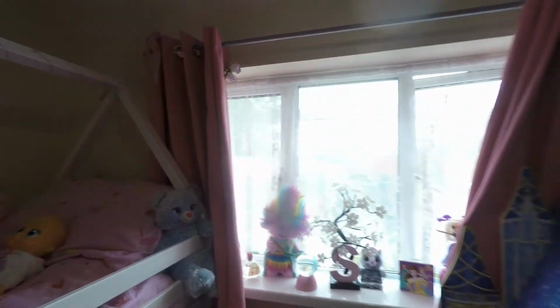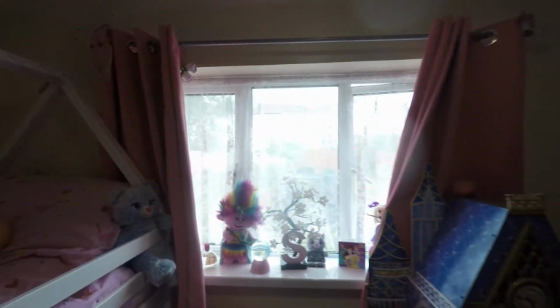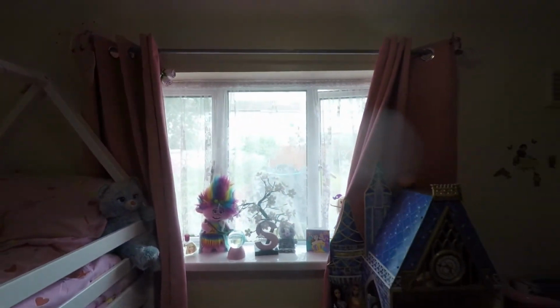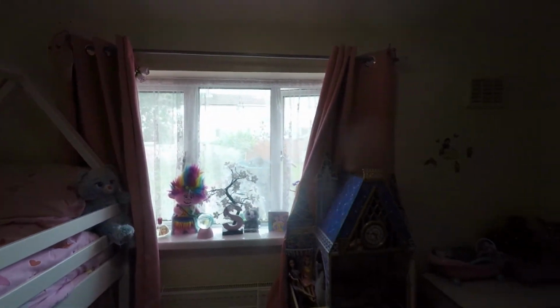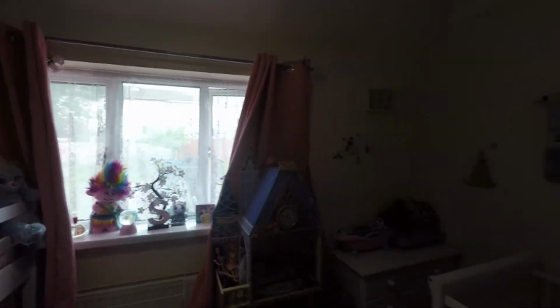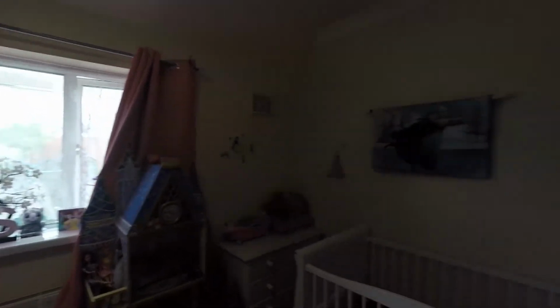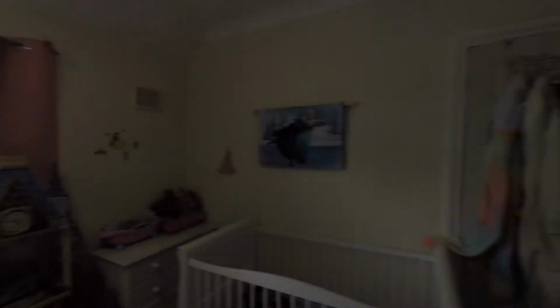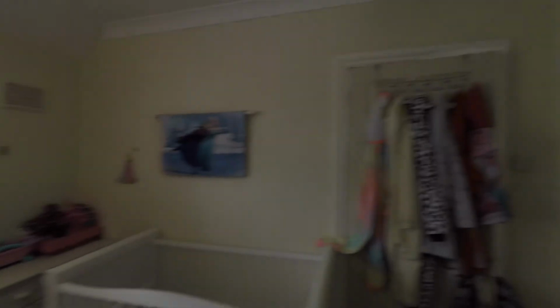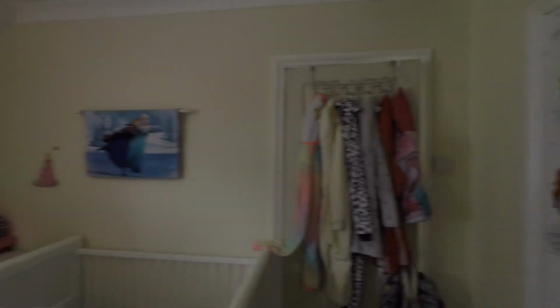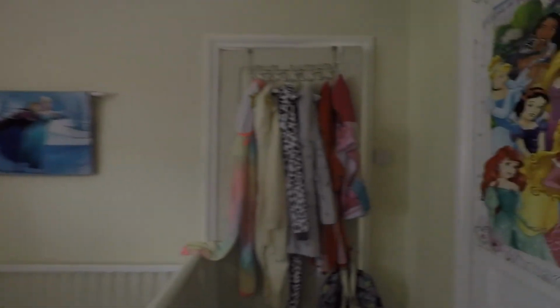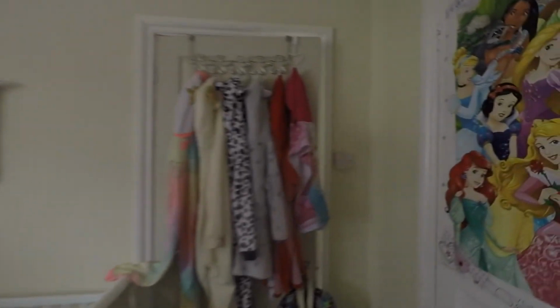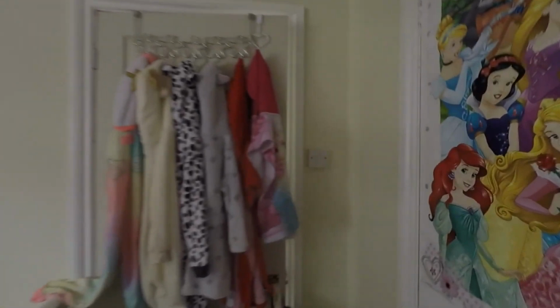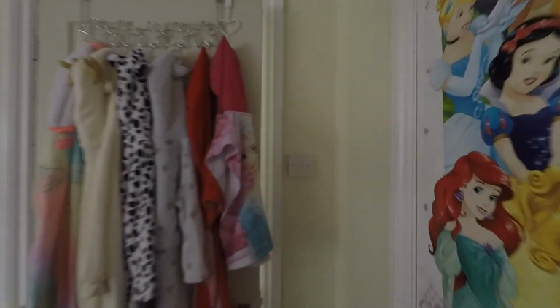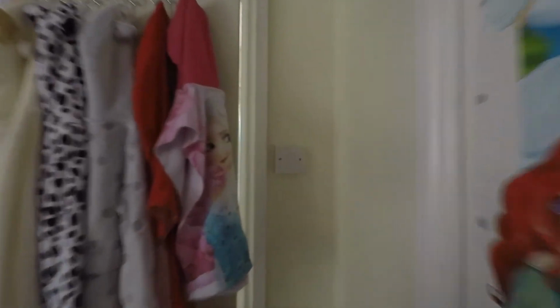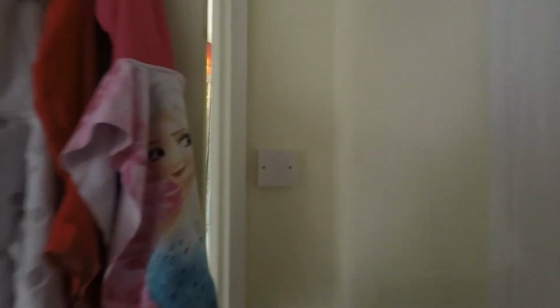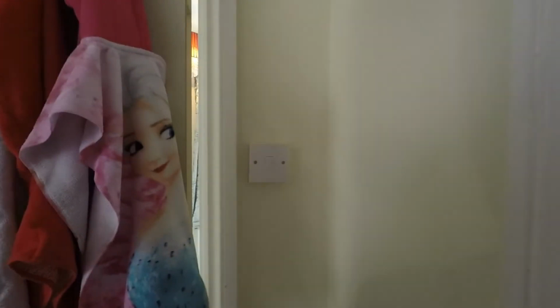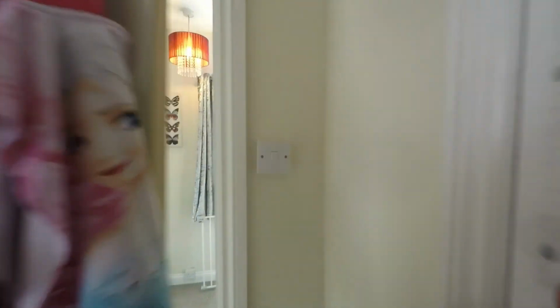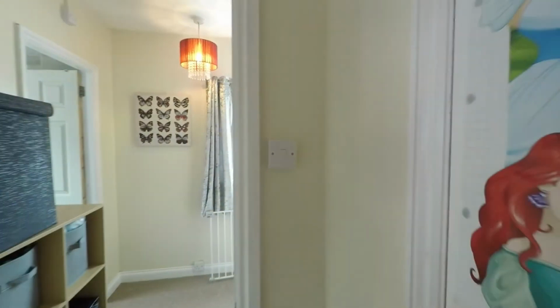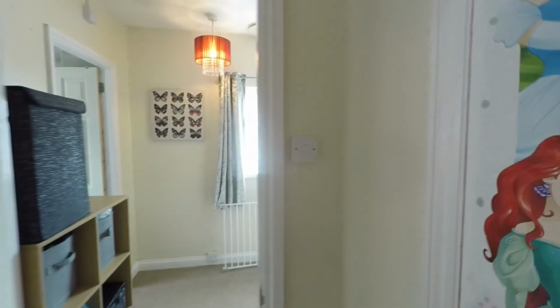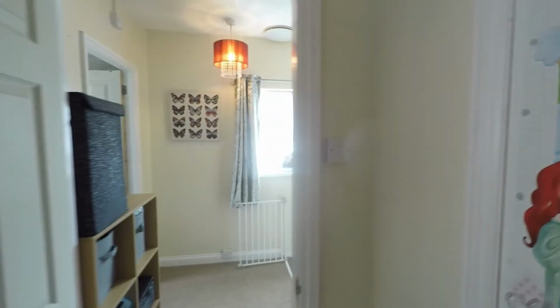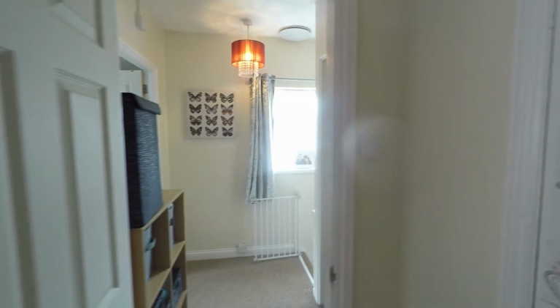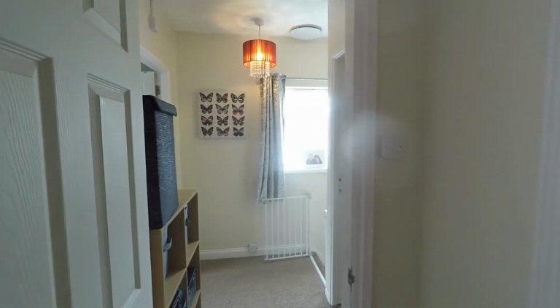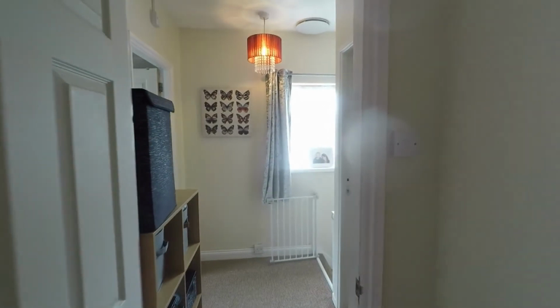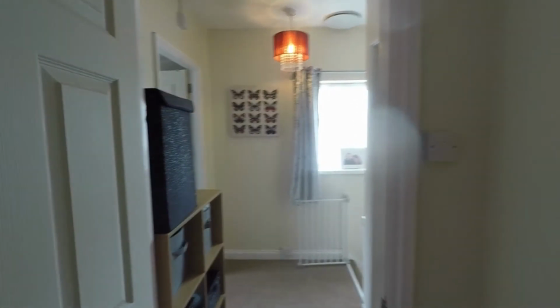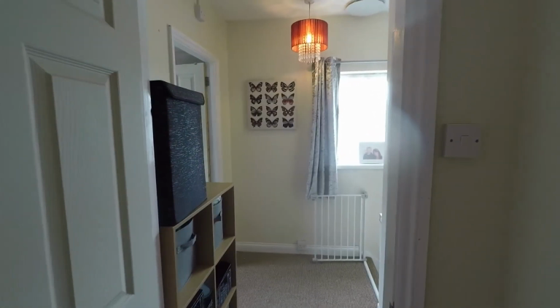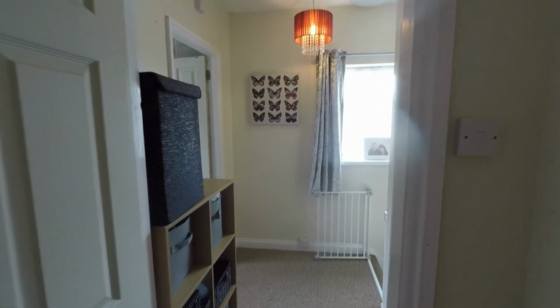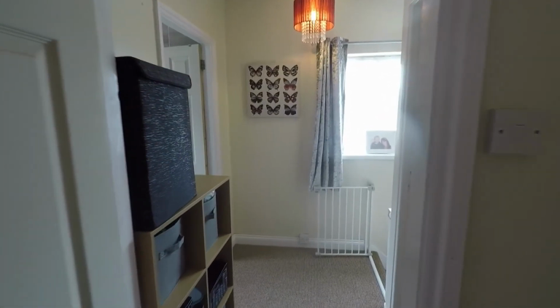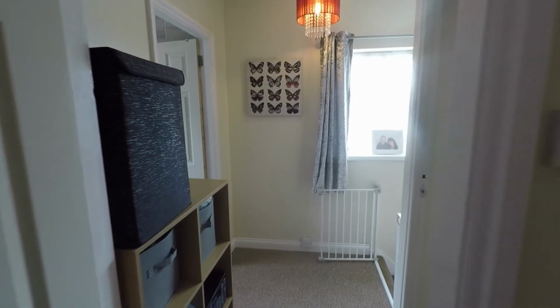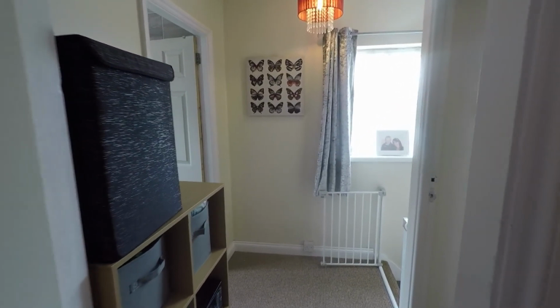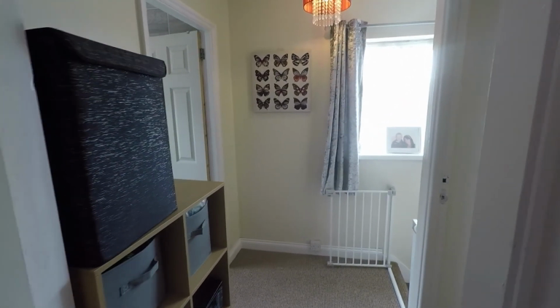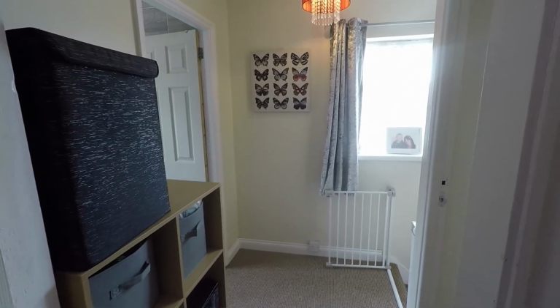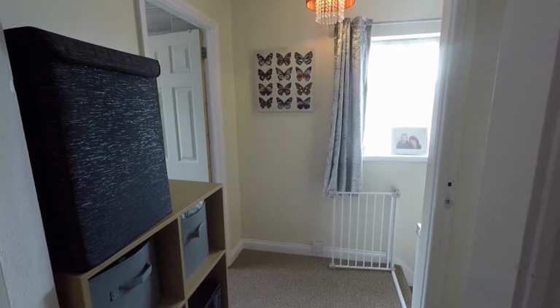That concludes our video tour for this property on Brynglas Drive in Newport. If you have any questions or if you're interested in viewing the property, please give the team a call — they'll happily help you further. Thank you for watching, bye.